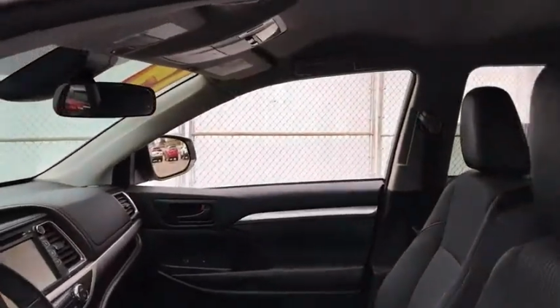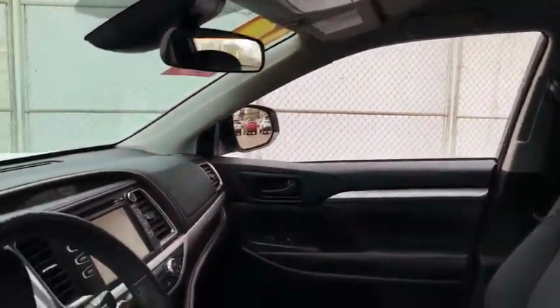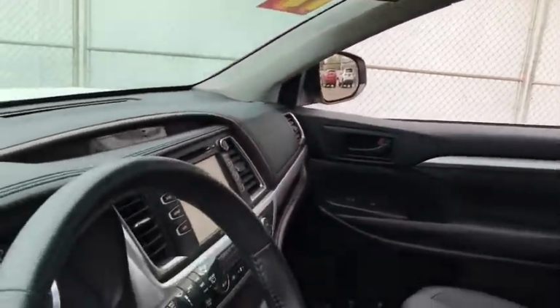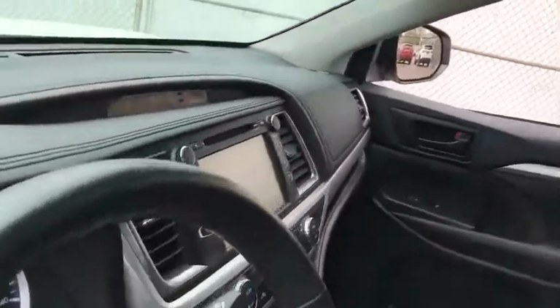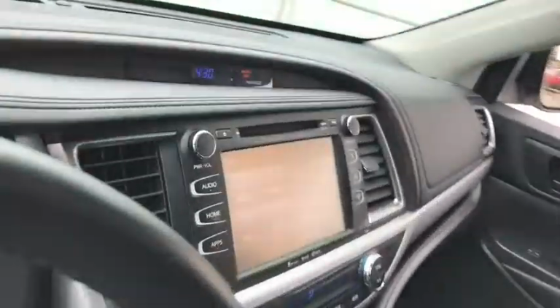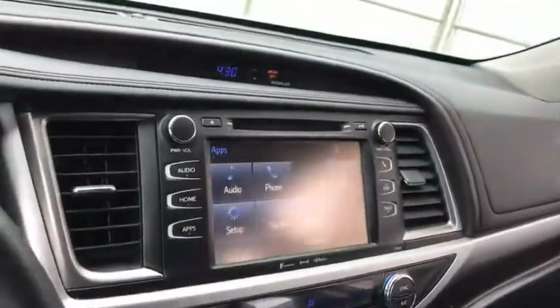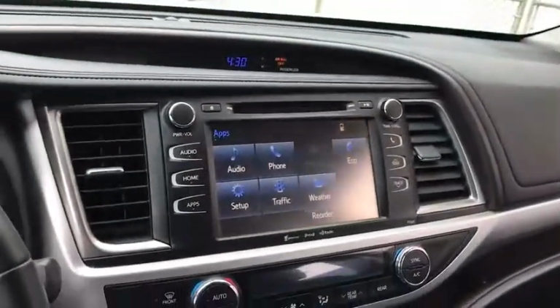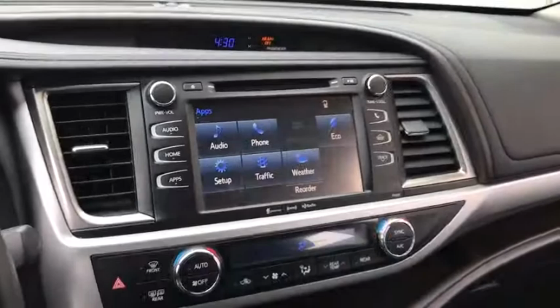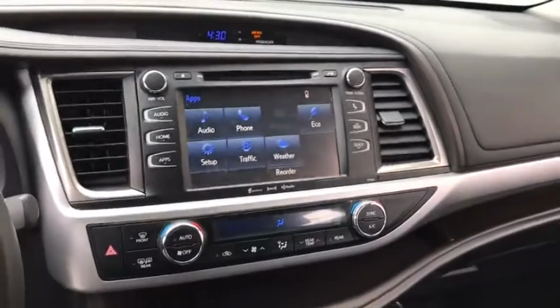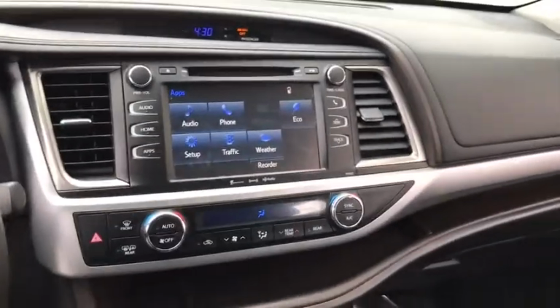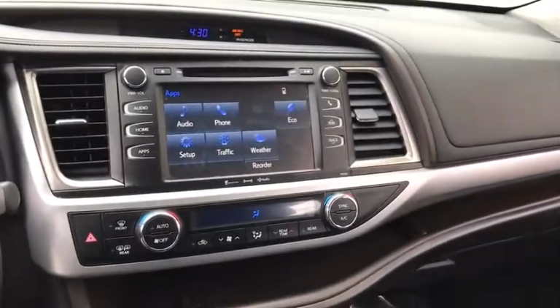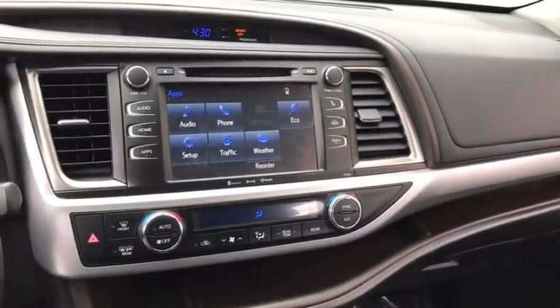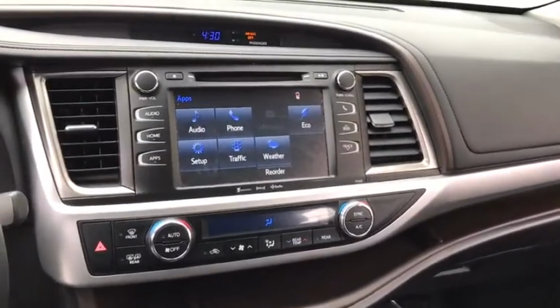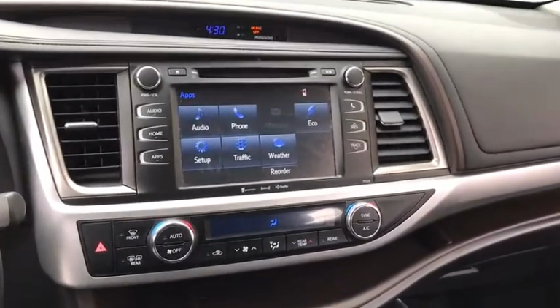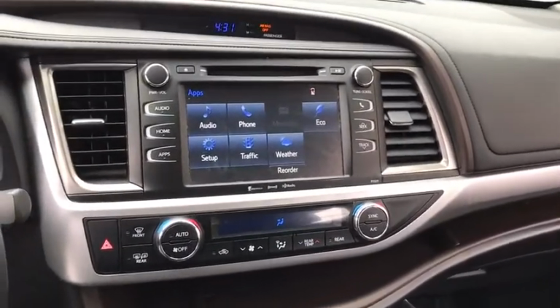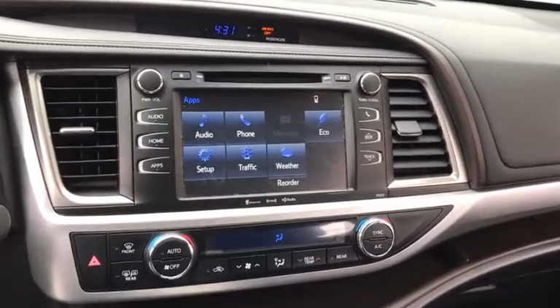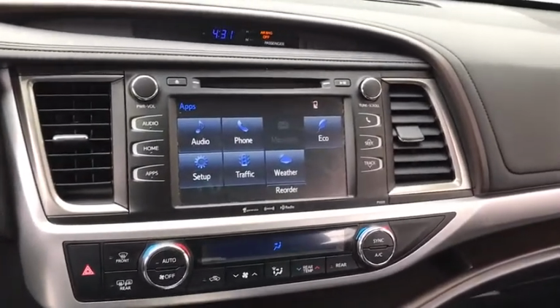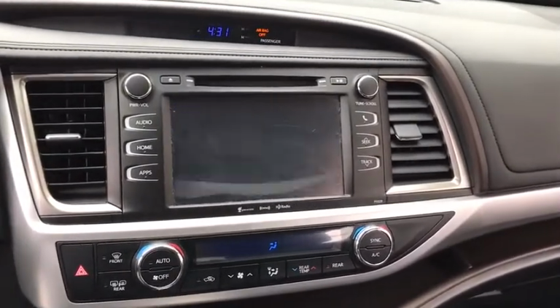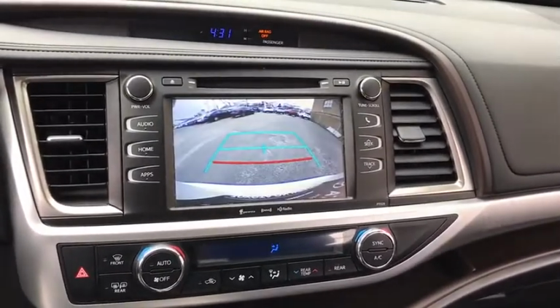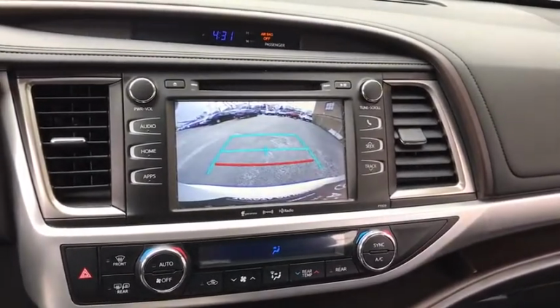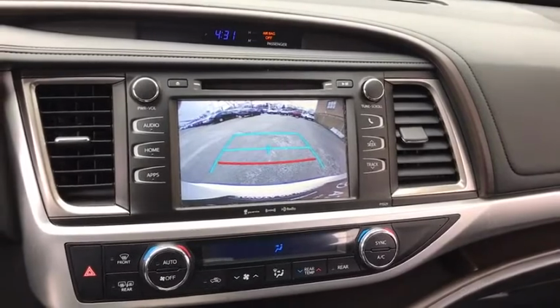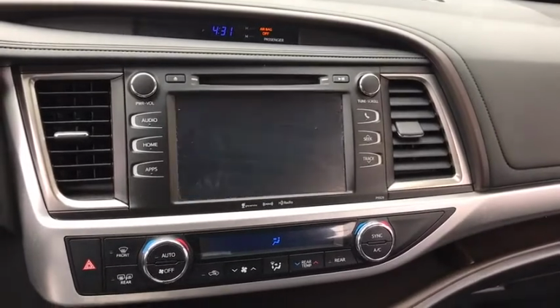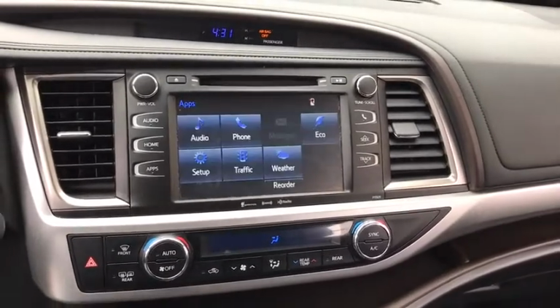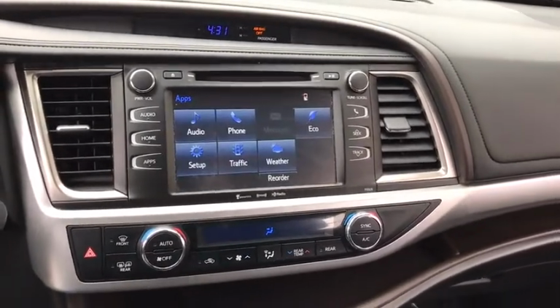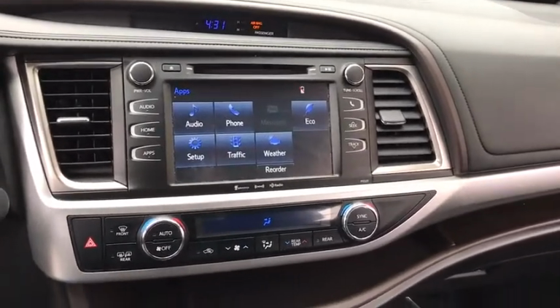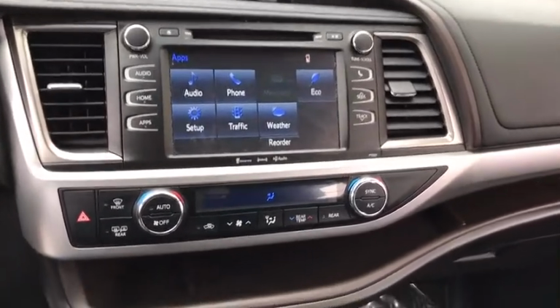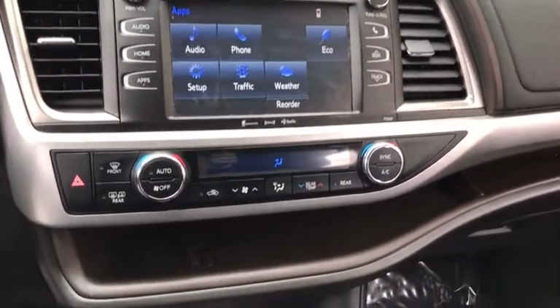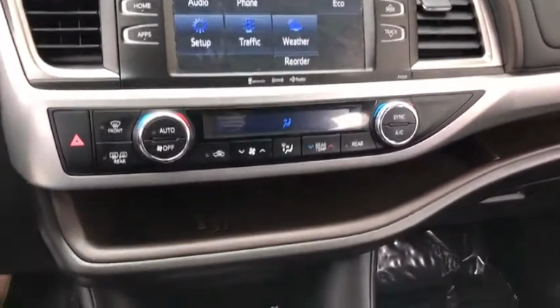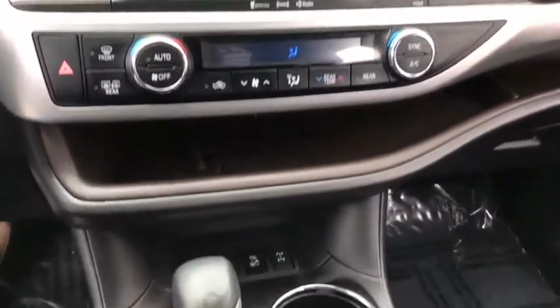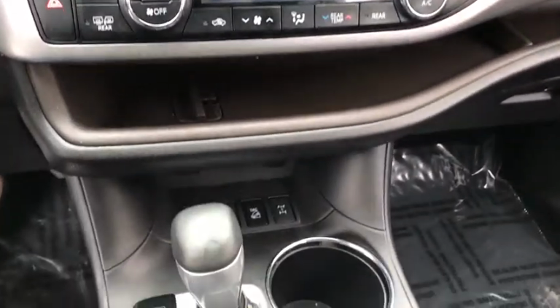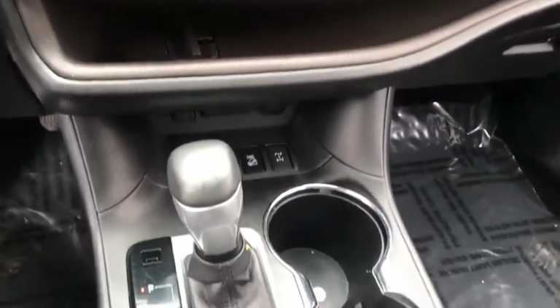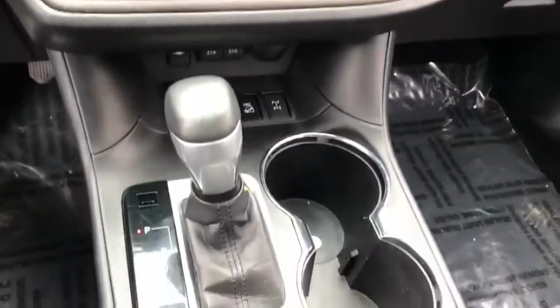This vehicle has less than 70,000 miles. Here are some of this vehicle's great options: keyless entry, steering wheel audio controls, all-wheel drive, power liftgate, traction control, backup camera, stability control.